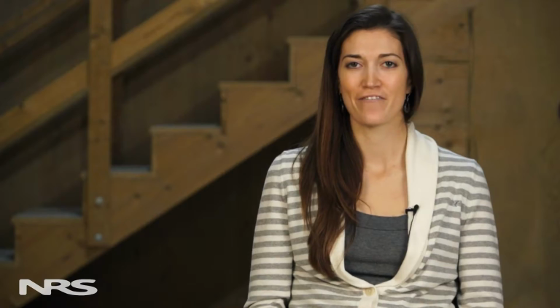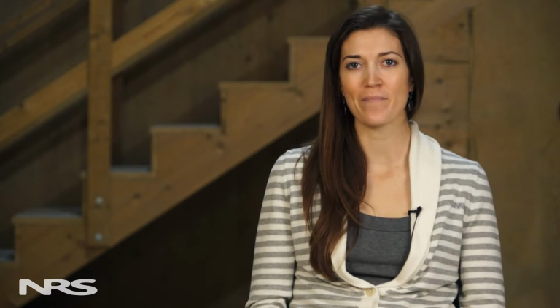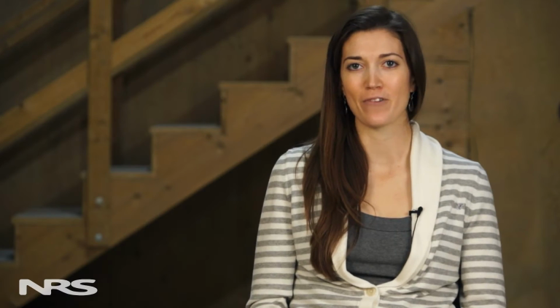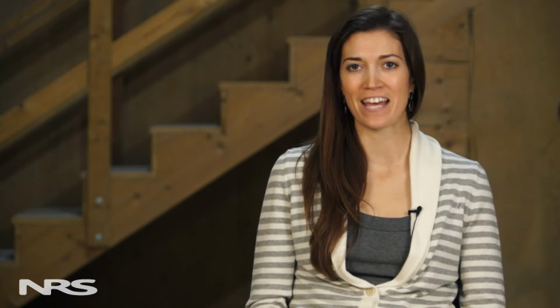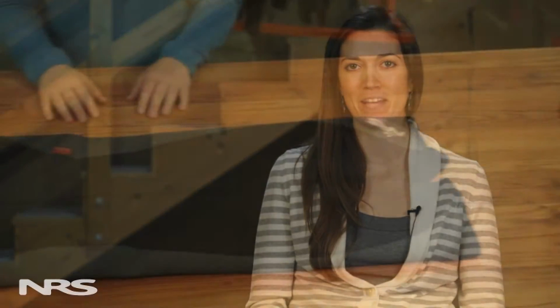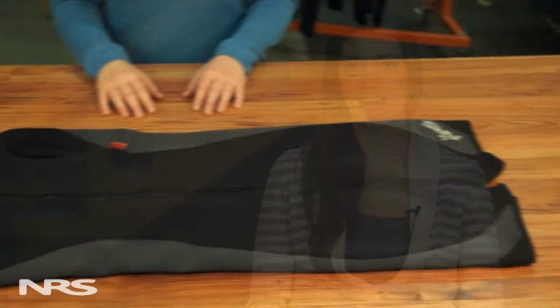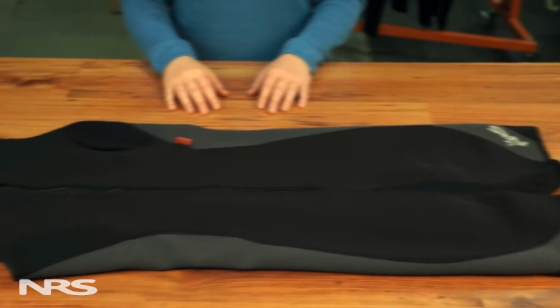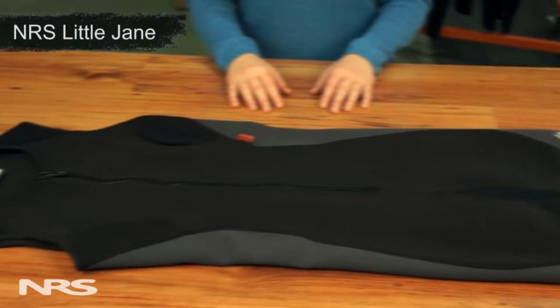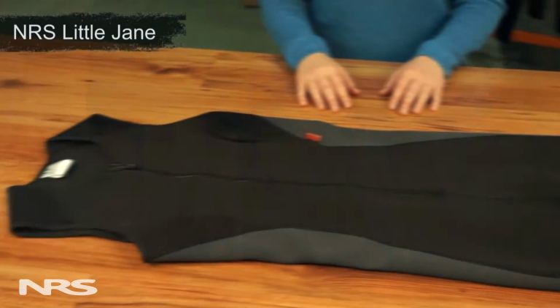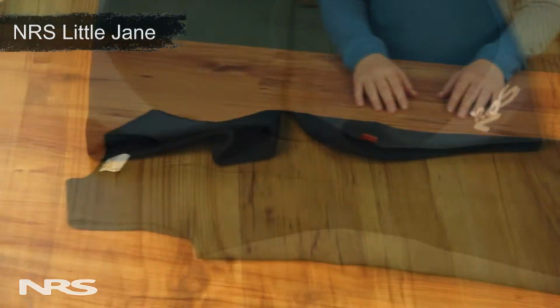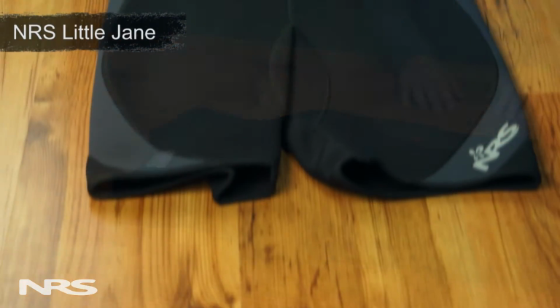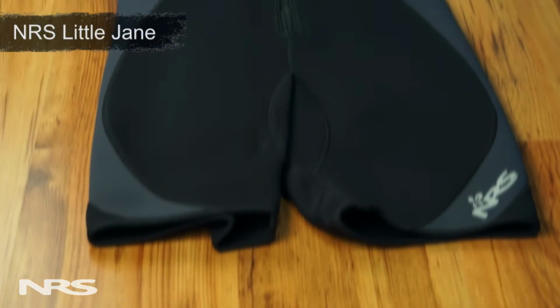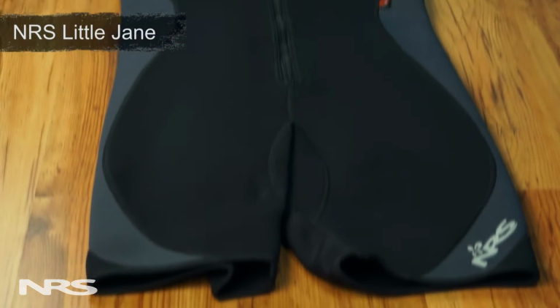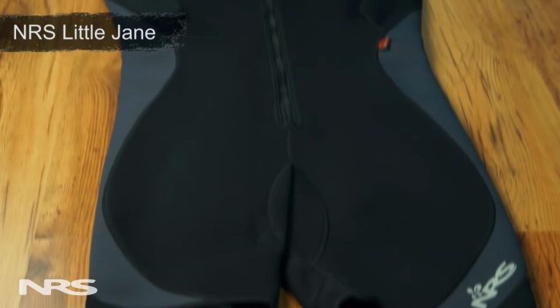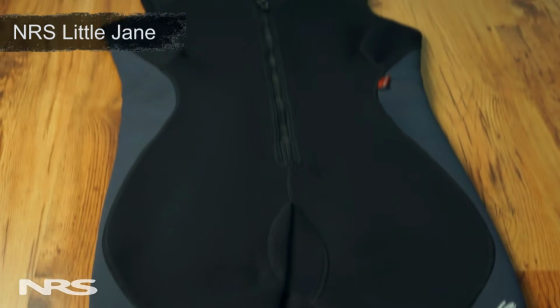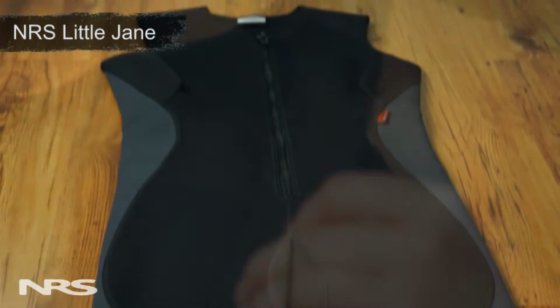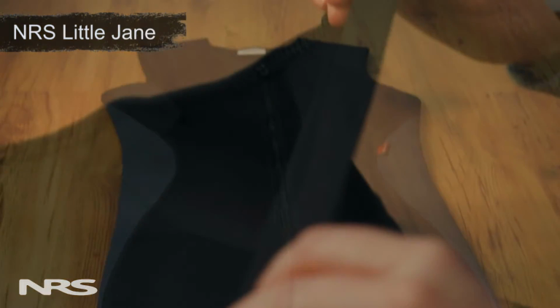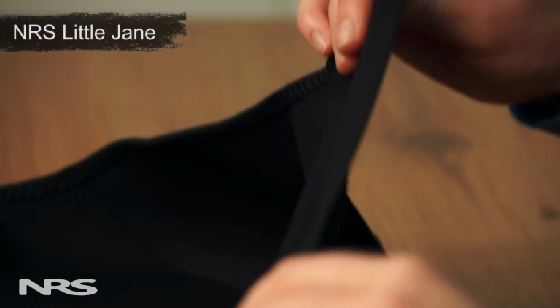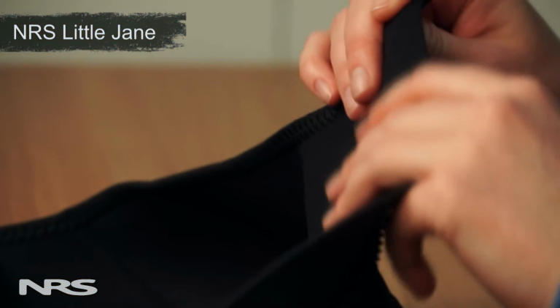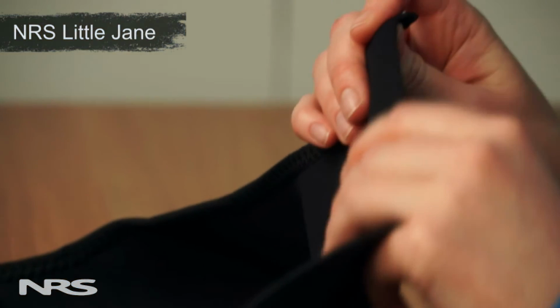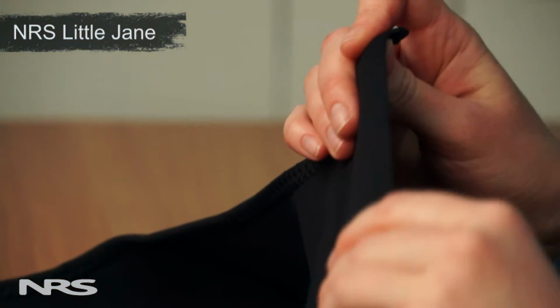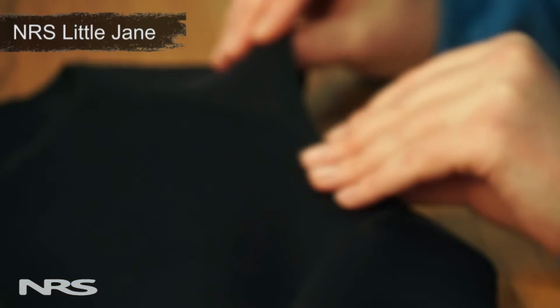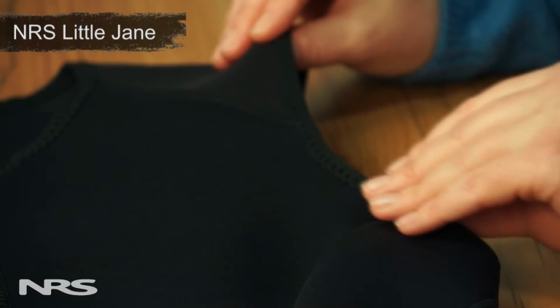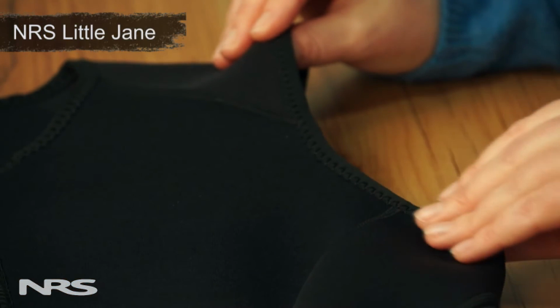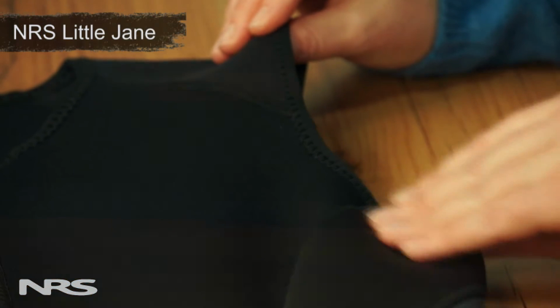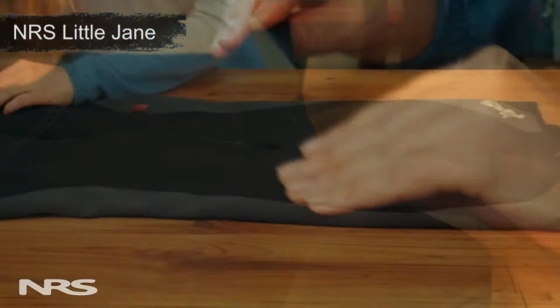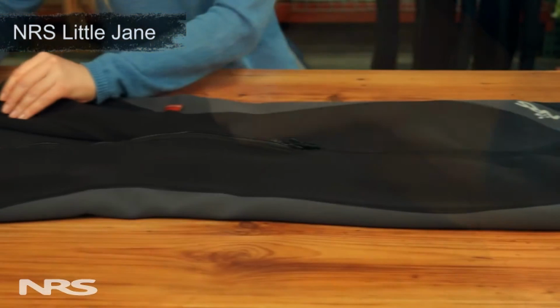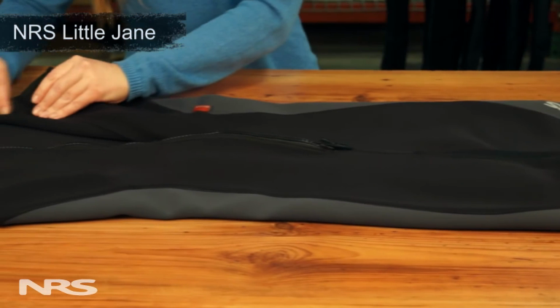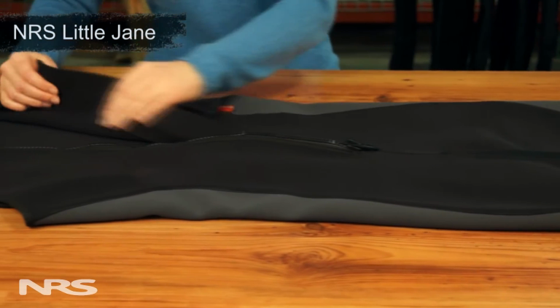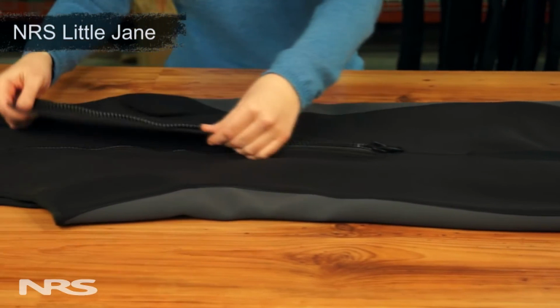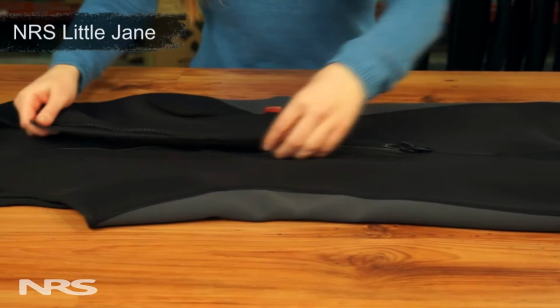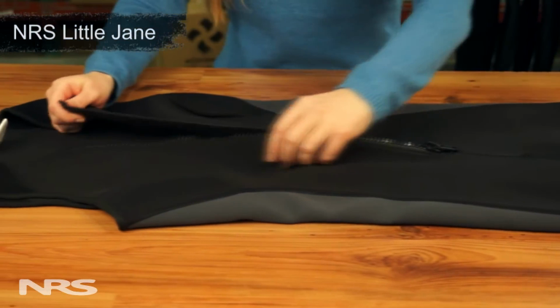First up in the women's lineup, we have the NRS Little Jane. The Little Jane offers thermal protection where you need it most — your core. It's 2mm thick, has durable flat-locked seams, and can be worn under other layers, making it a very versatile piece.